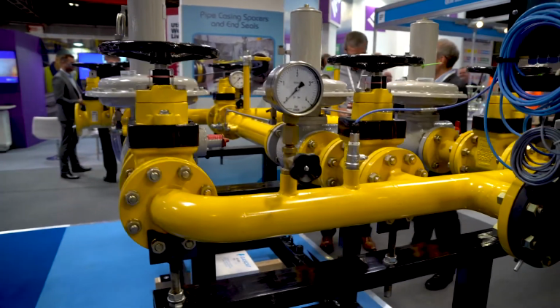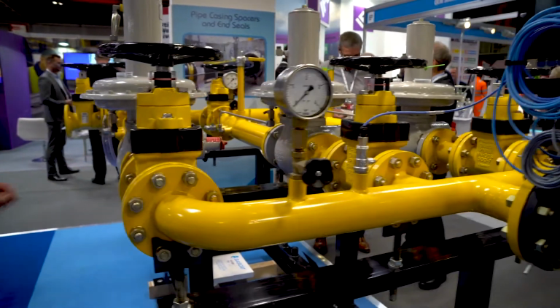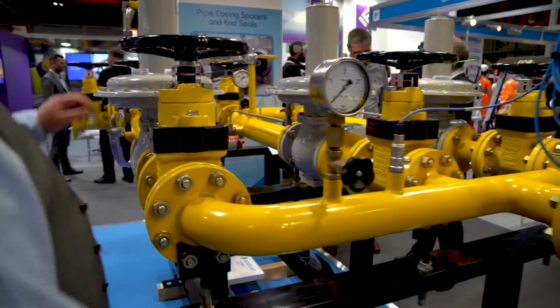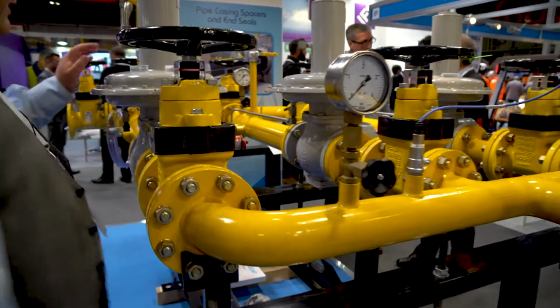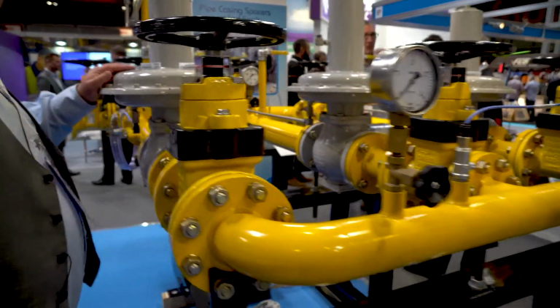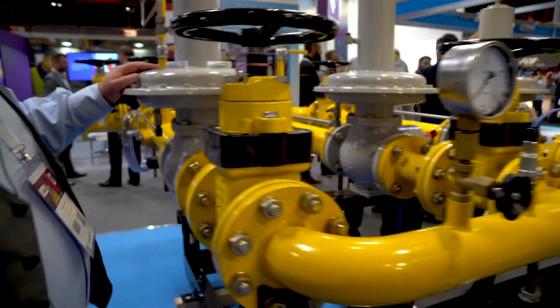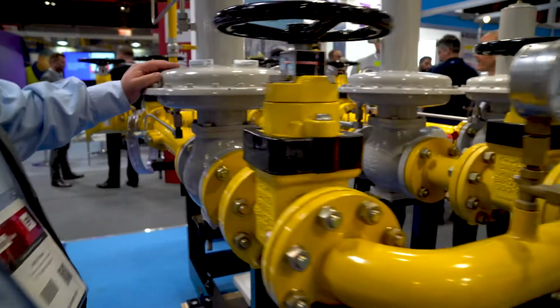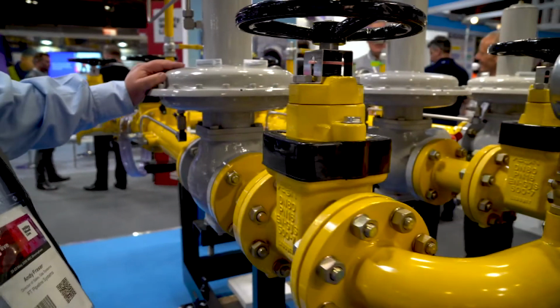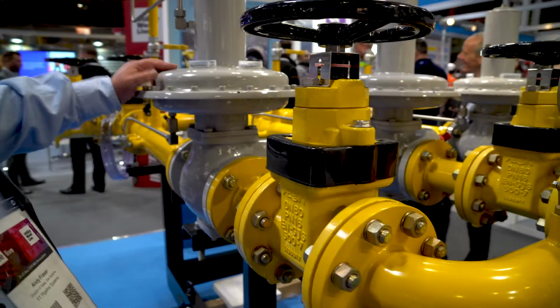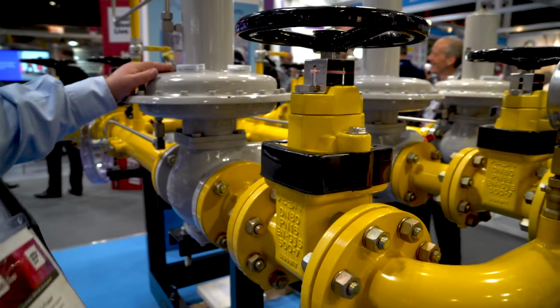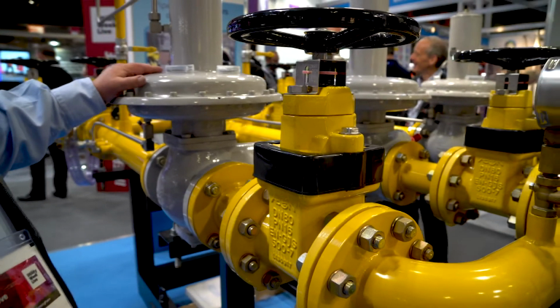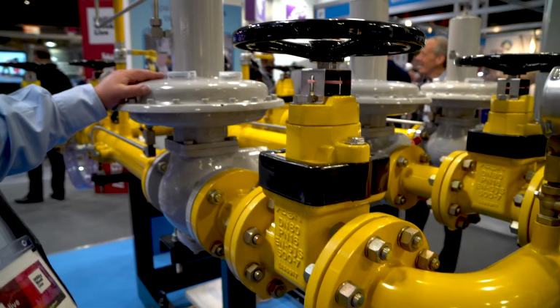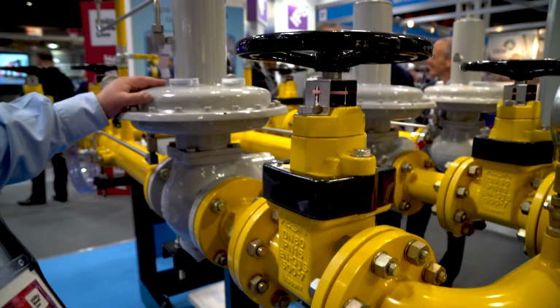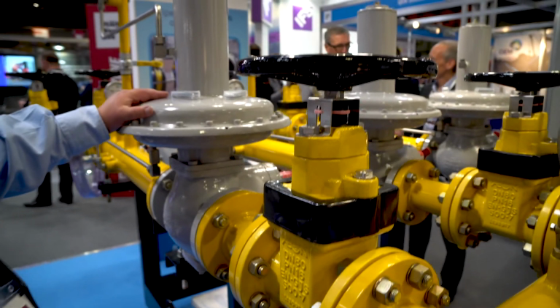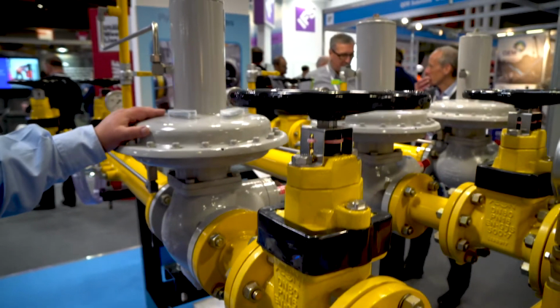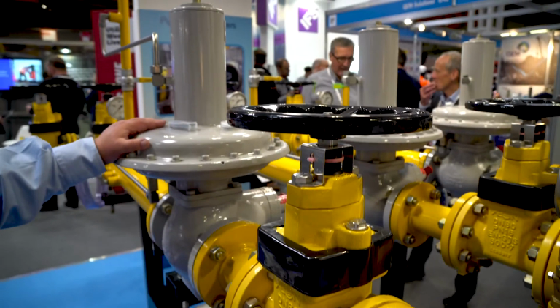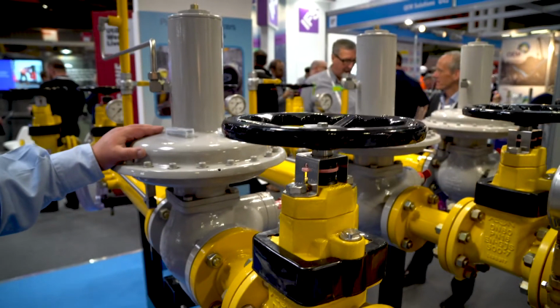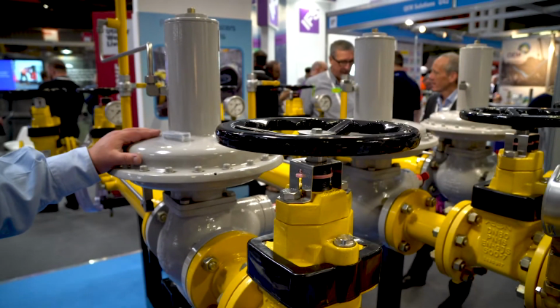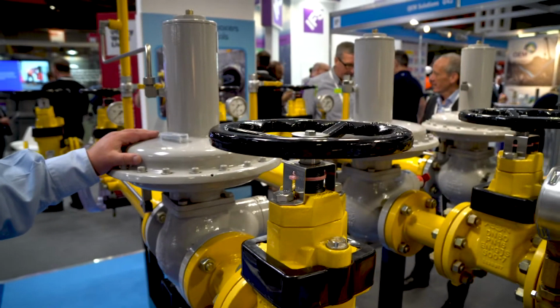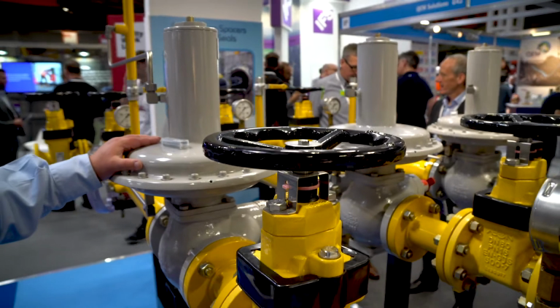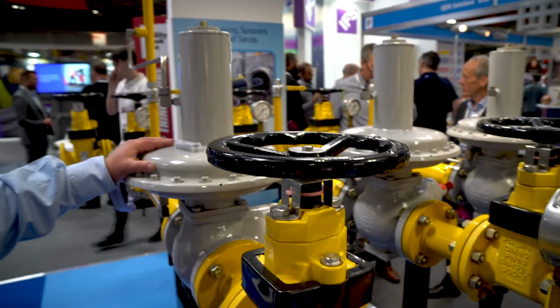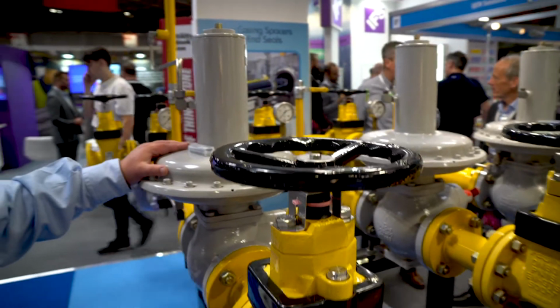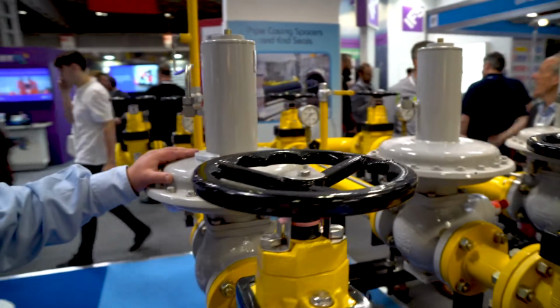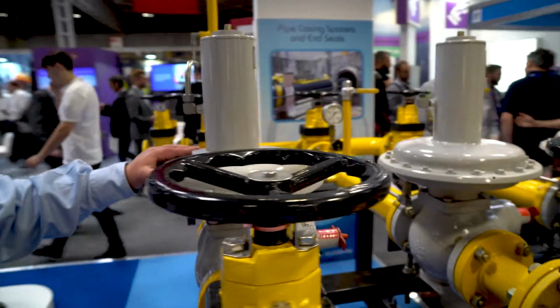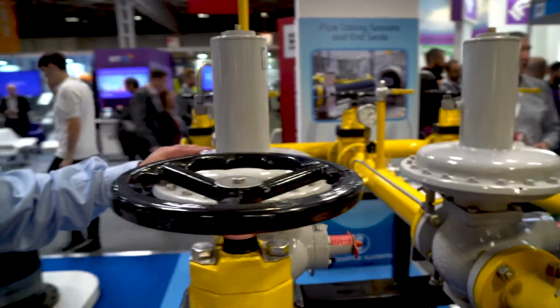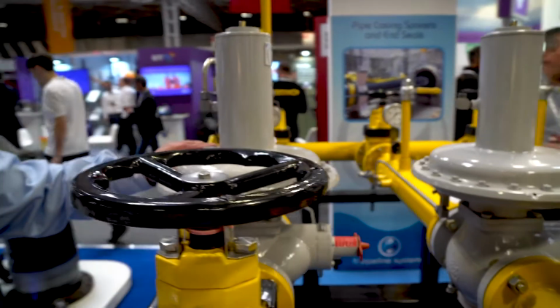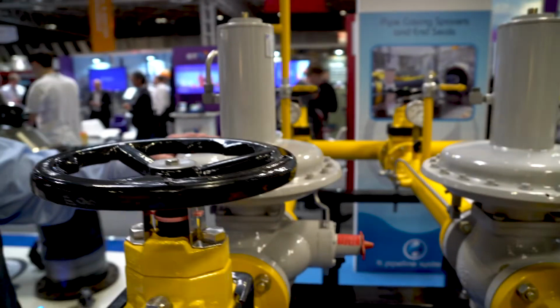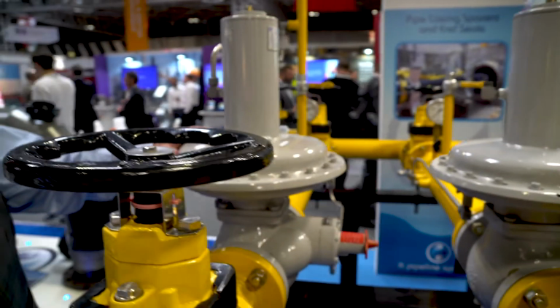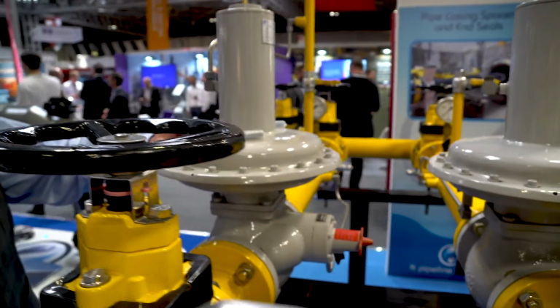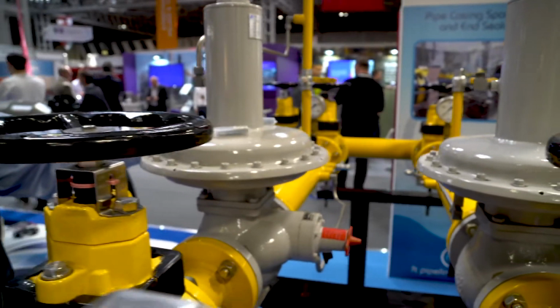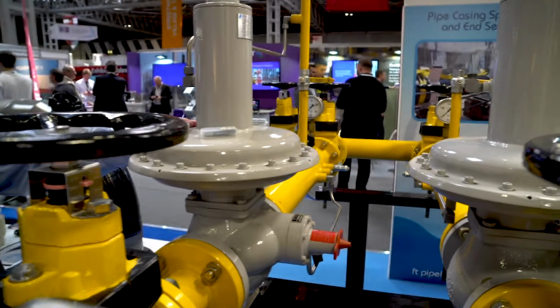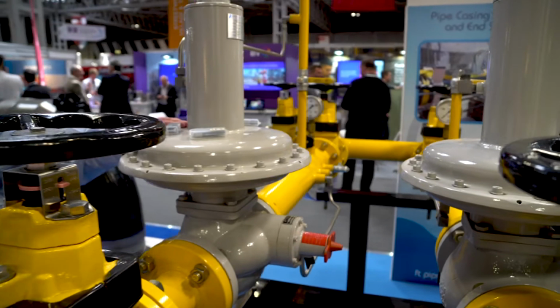The higher pressure runs into the regulators. These regulators — we're a distributor for the UK and Ireland for the gas cap range, which is probably the largest range of regulators in the world now.